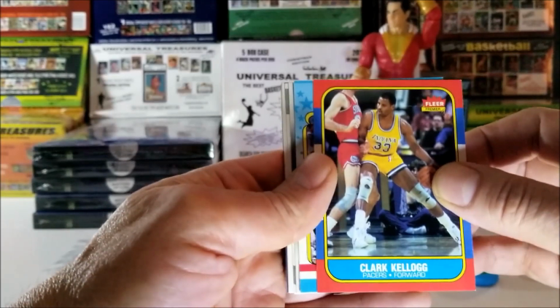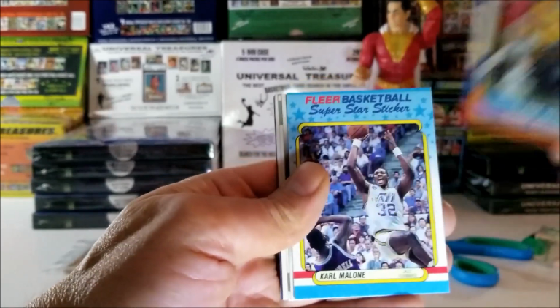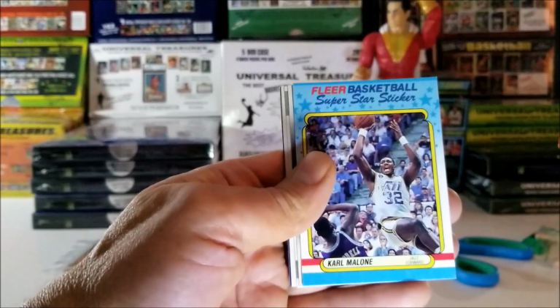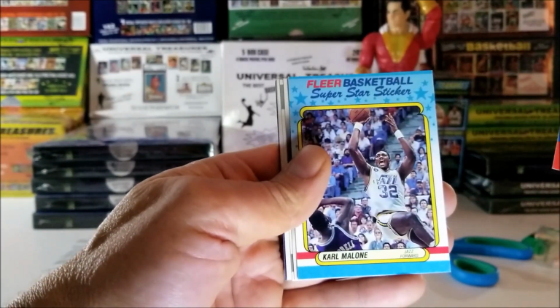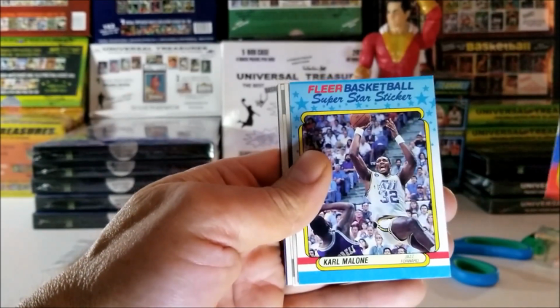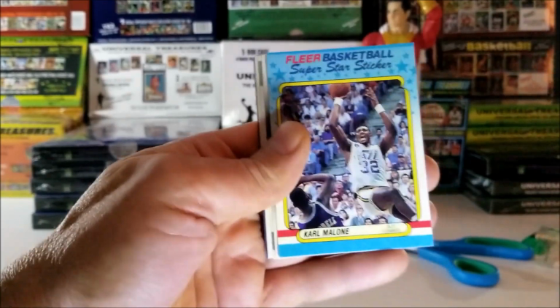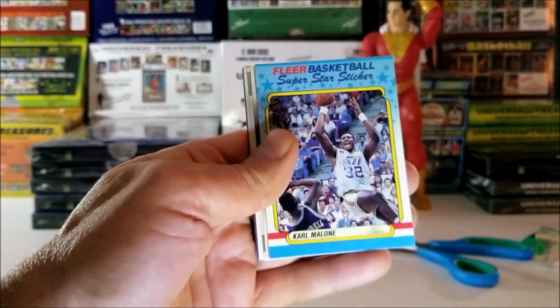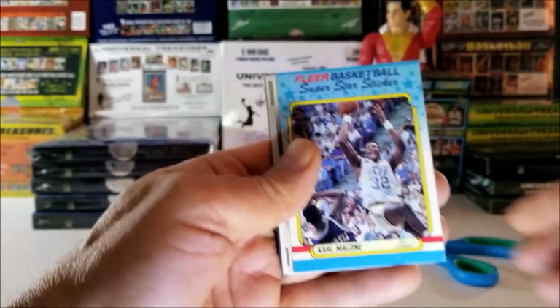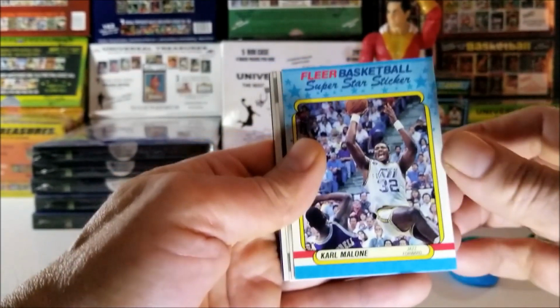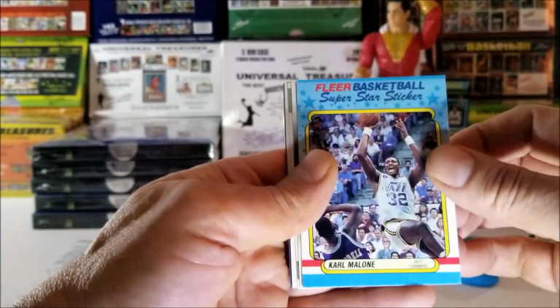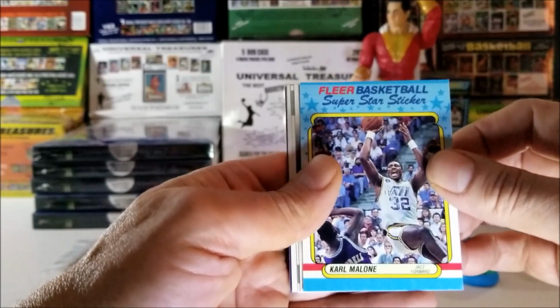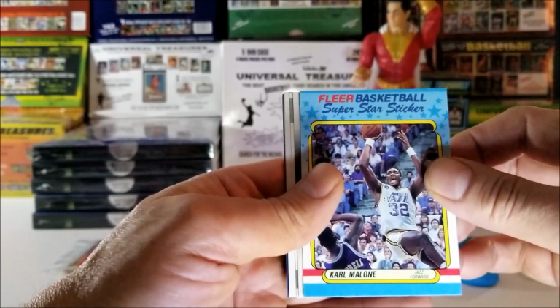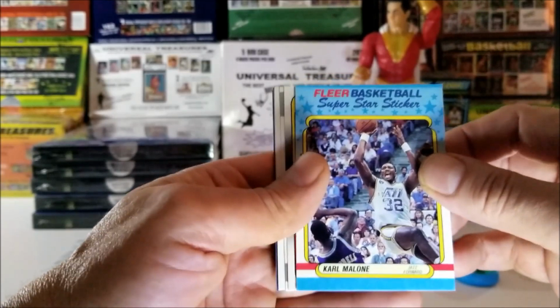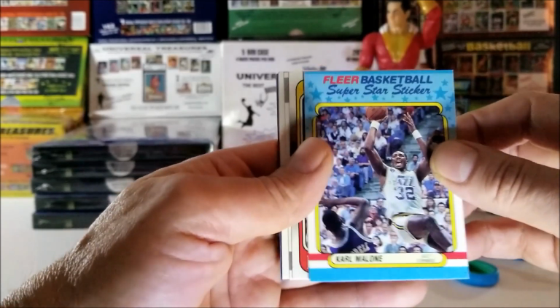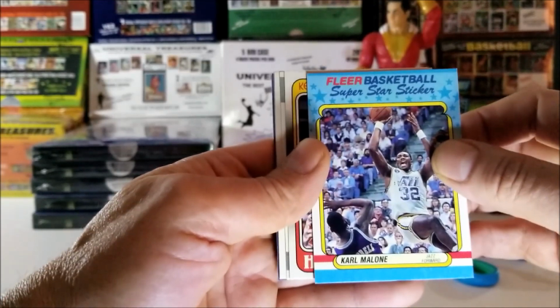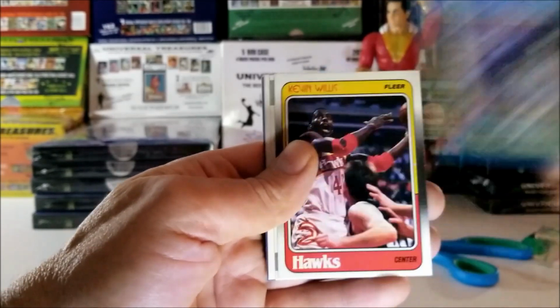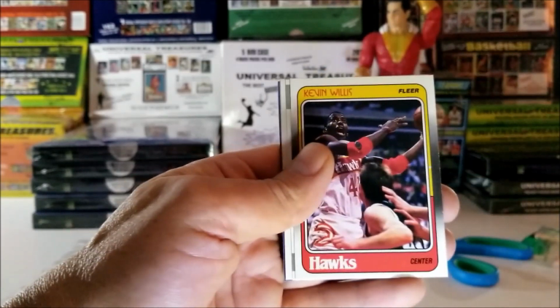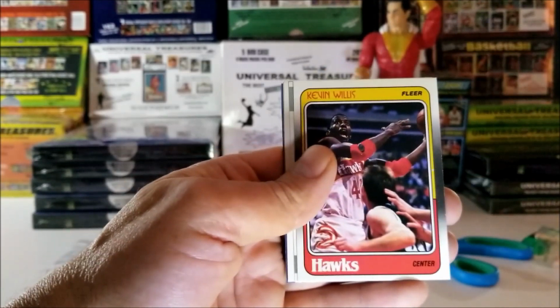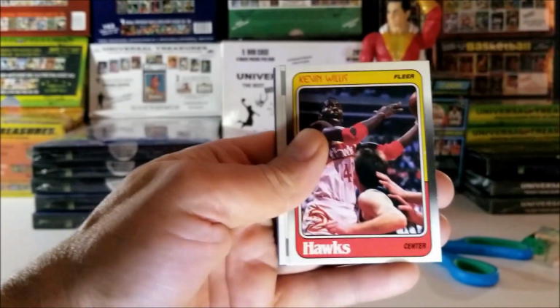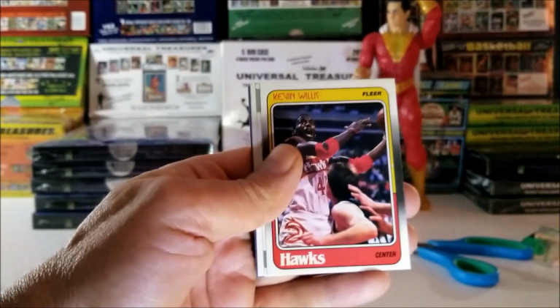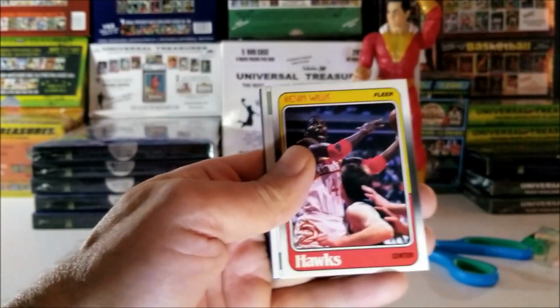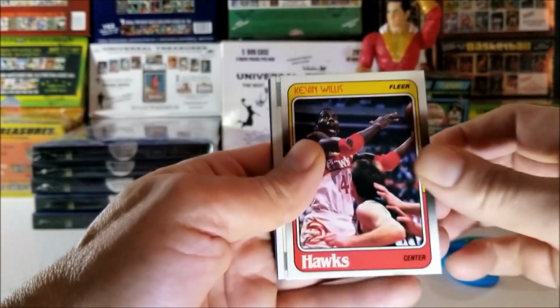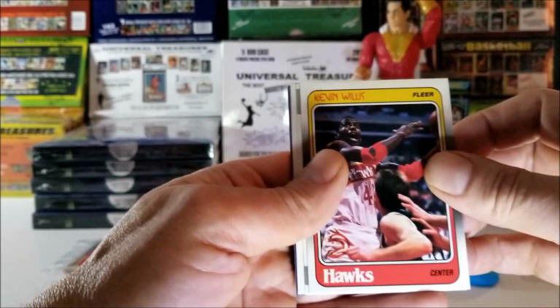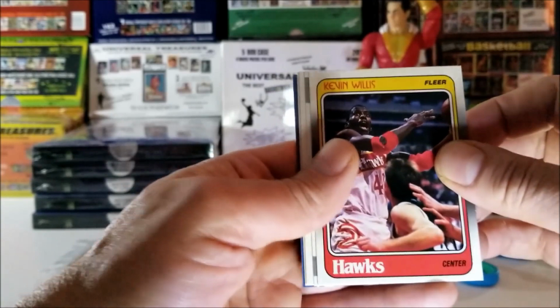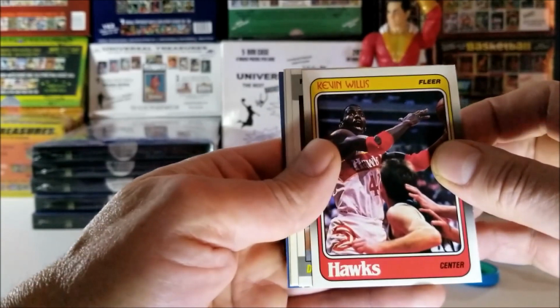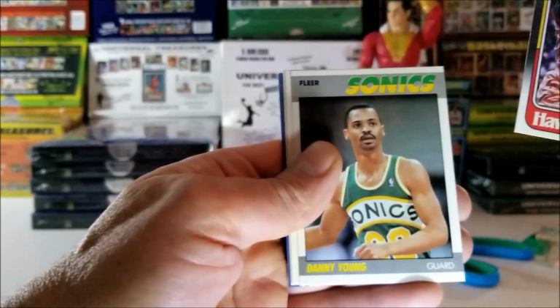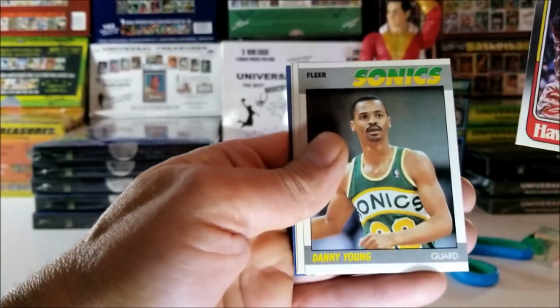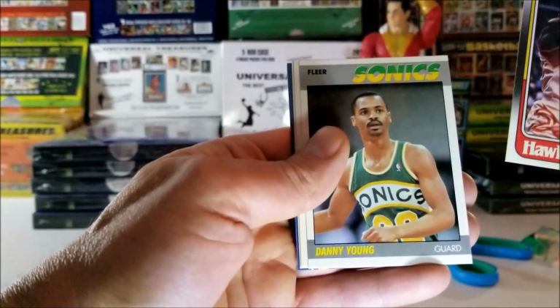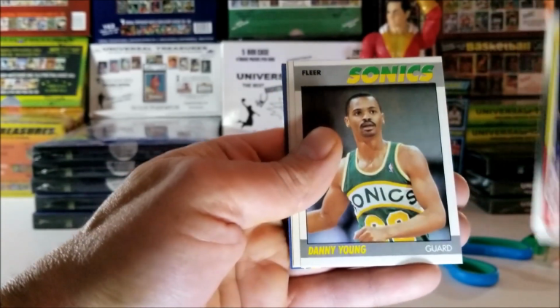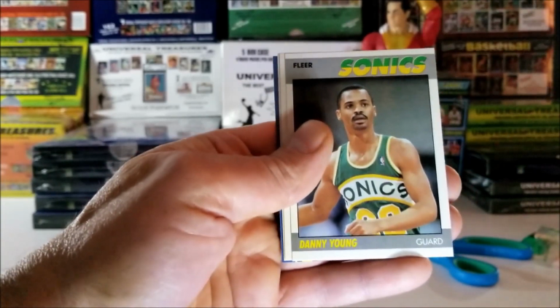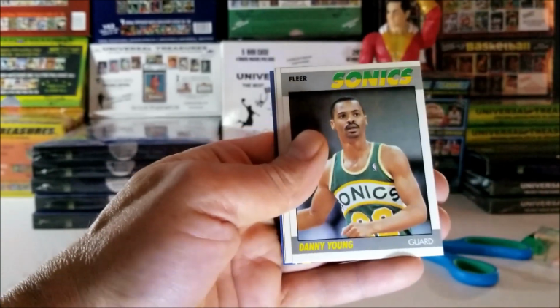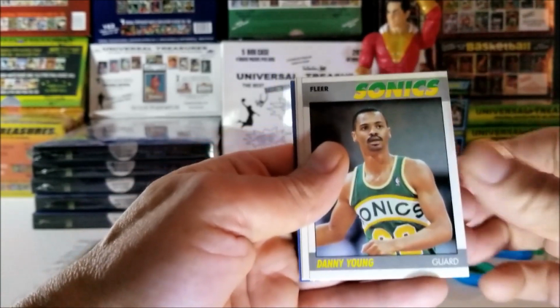The next card is Carl Malone, 1988 sticker. Kevin Willis, 1988. Danny Young, 1987.